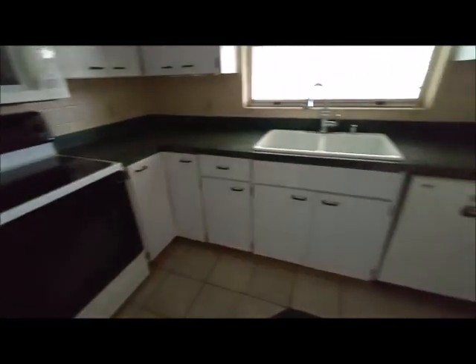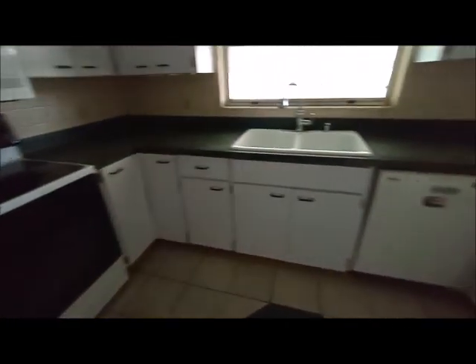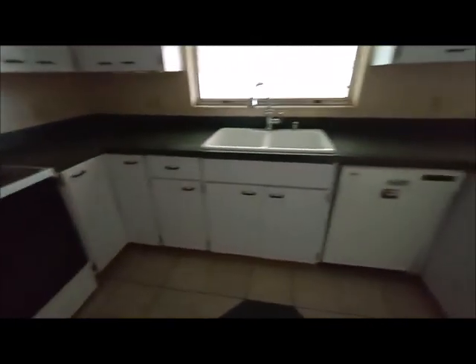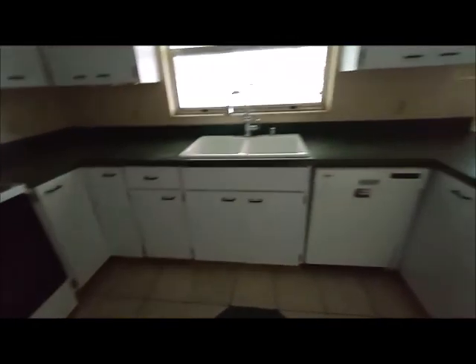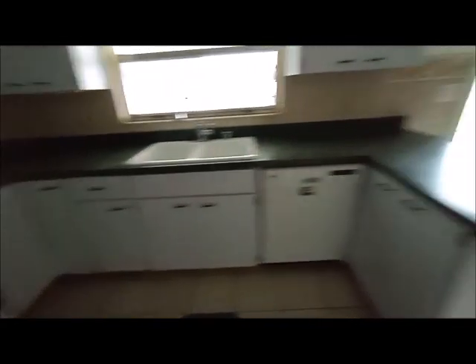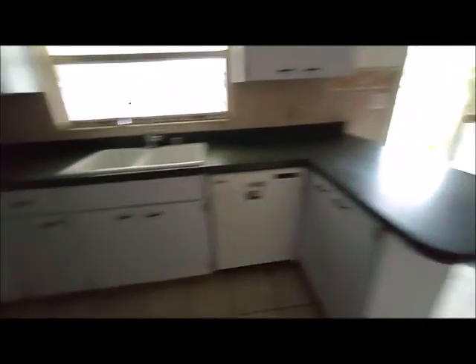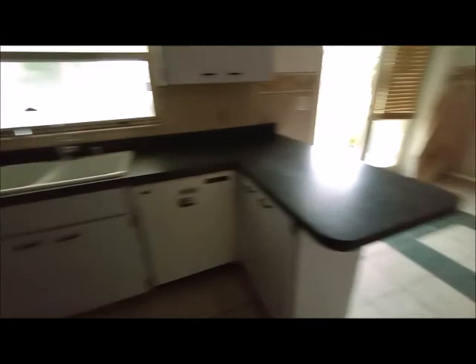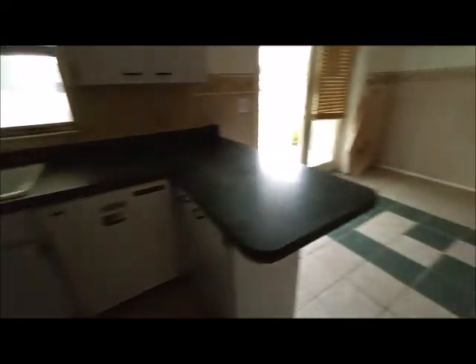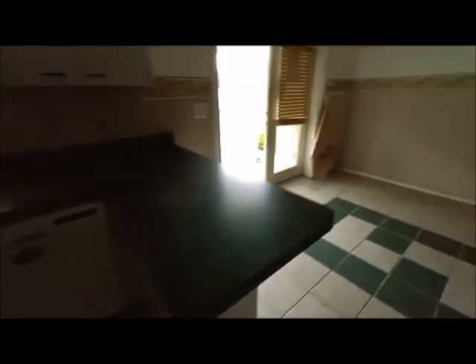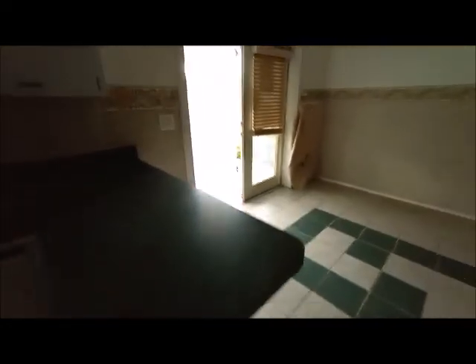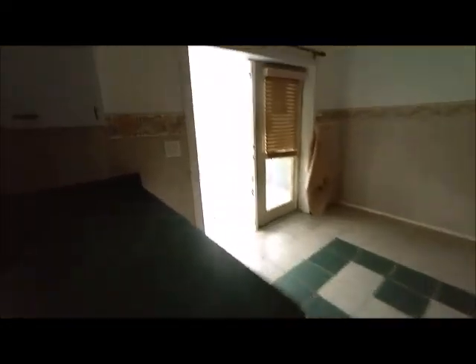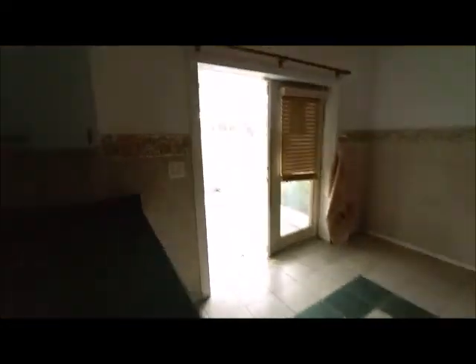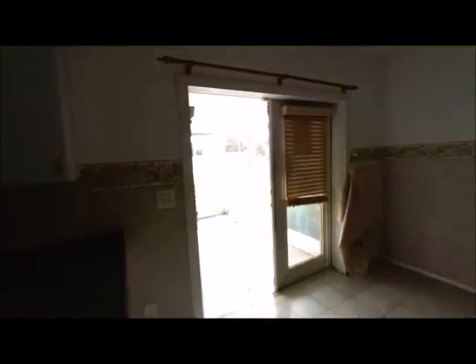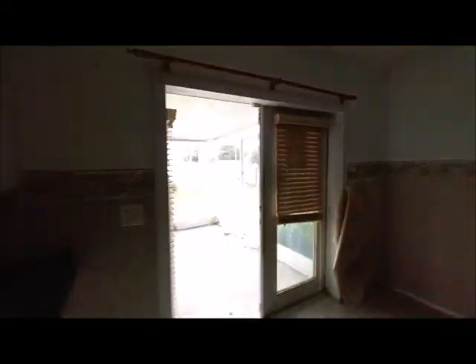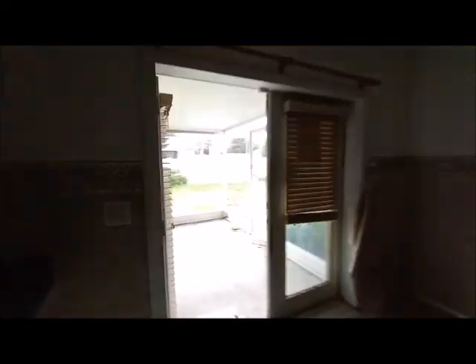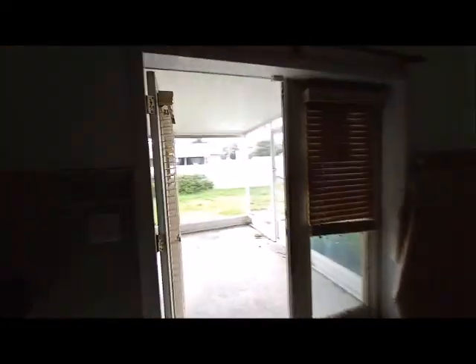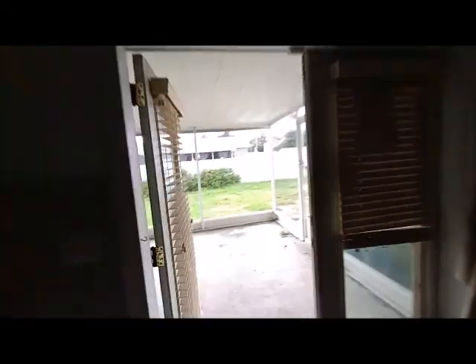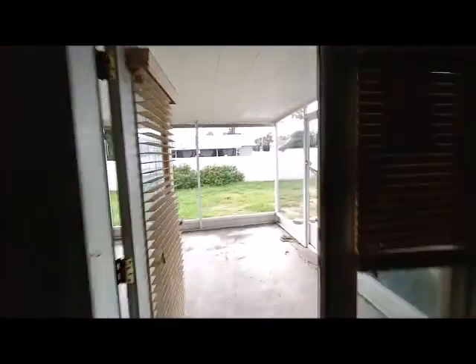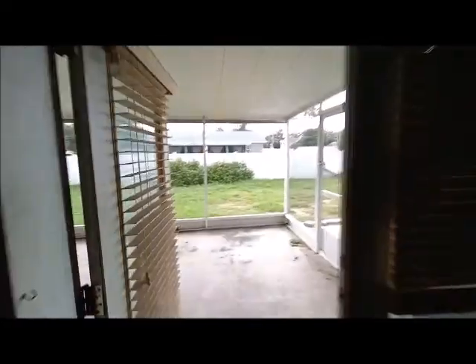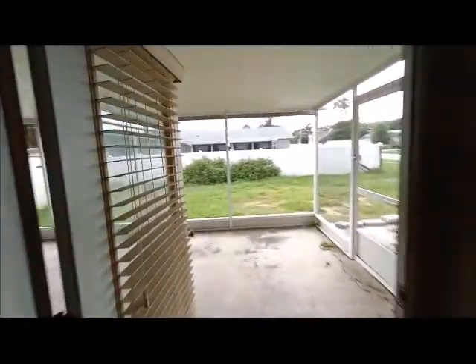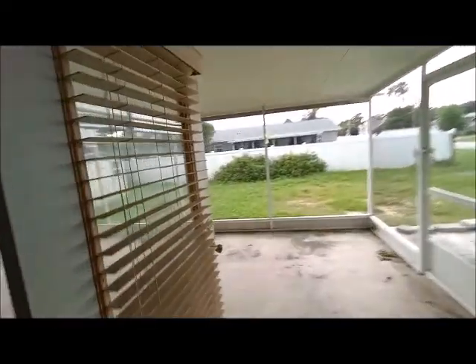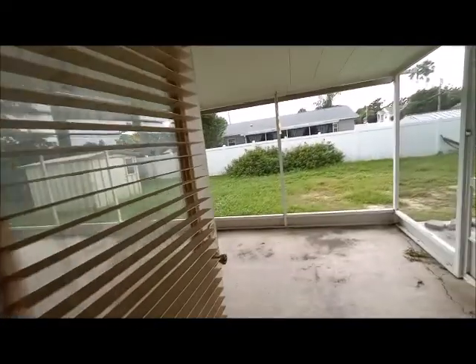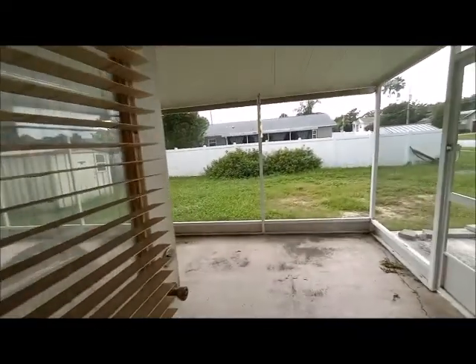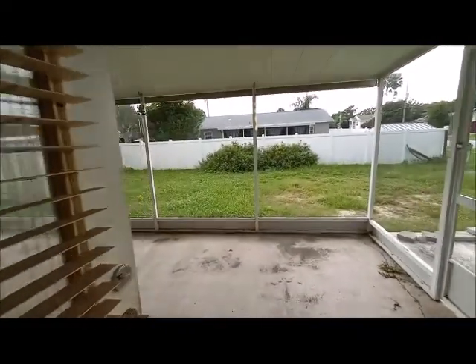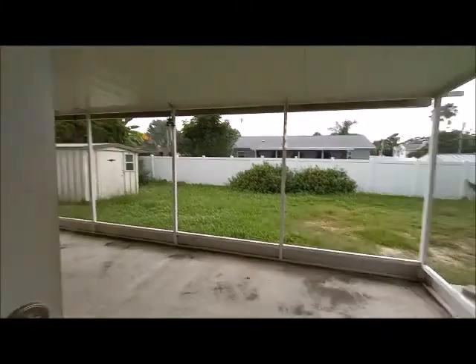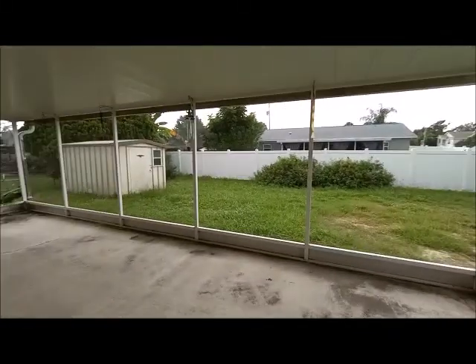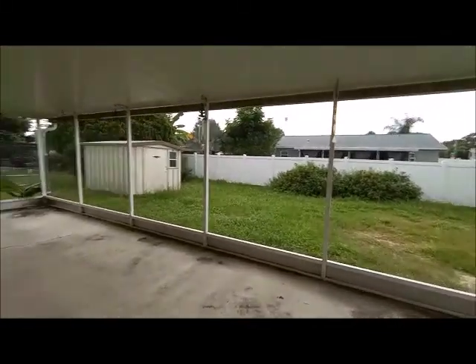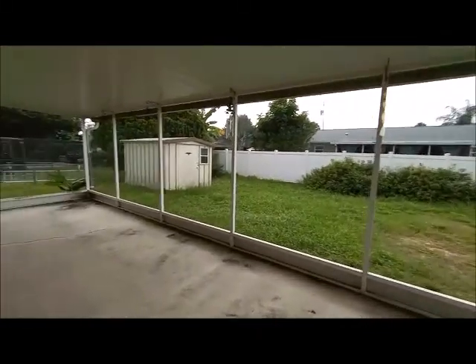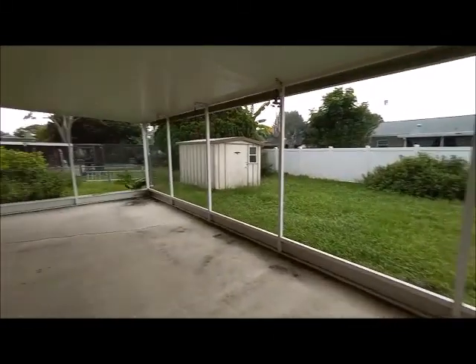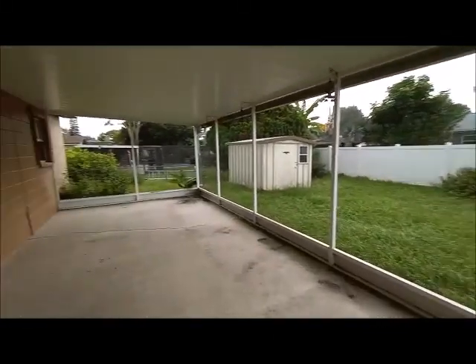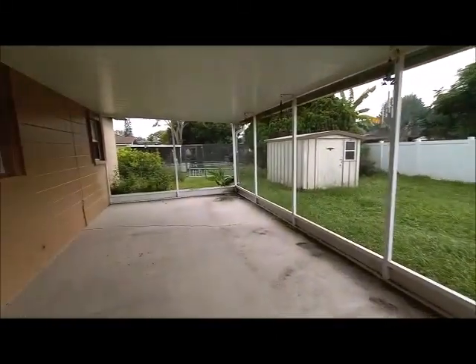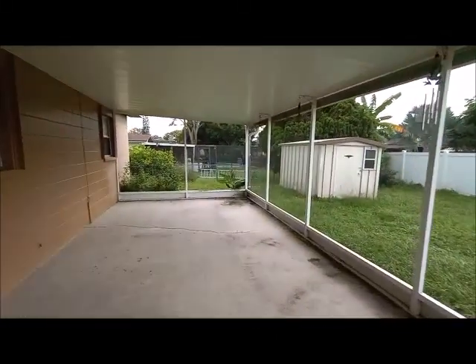The kitchen cabinets are in good shape. There is the door for the lanai in the backyard.